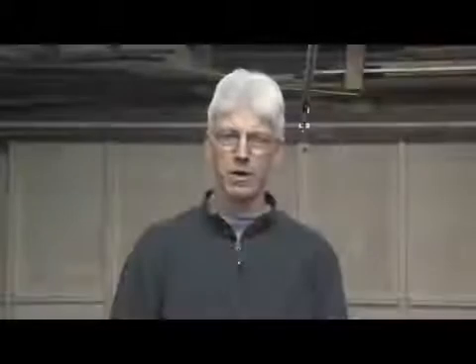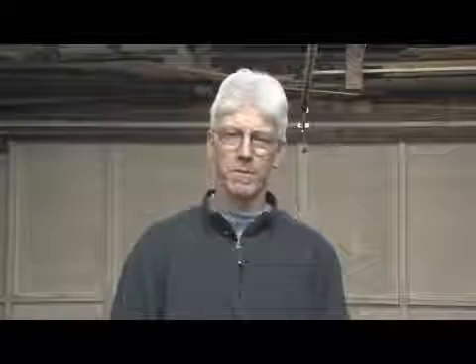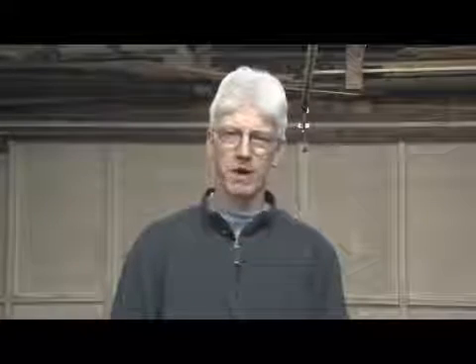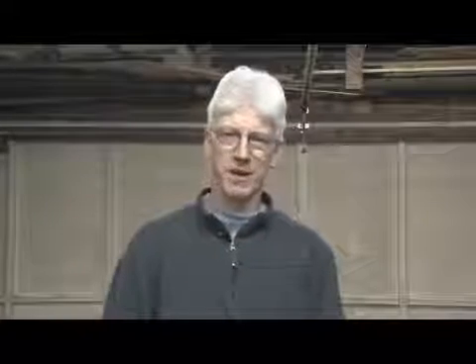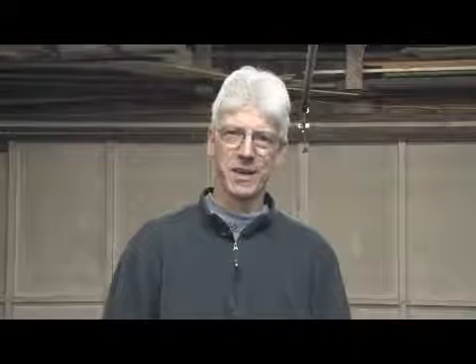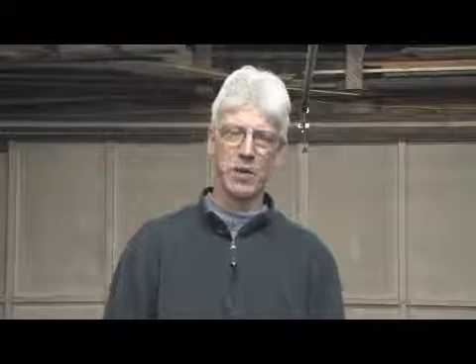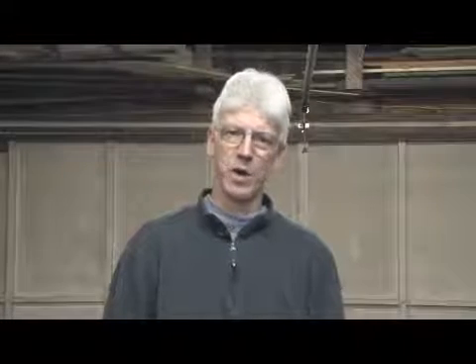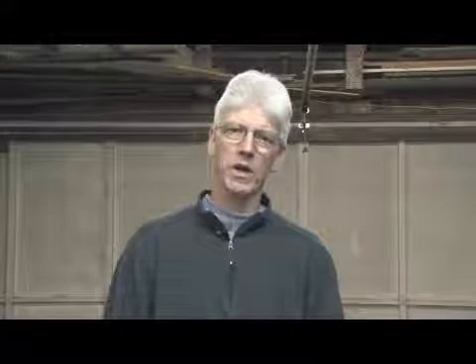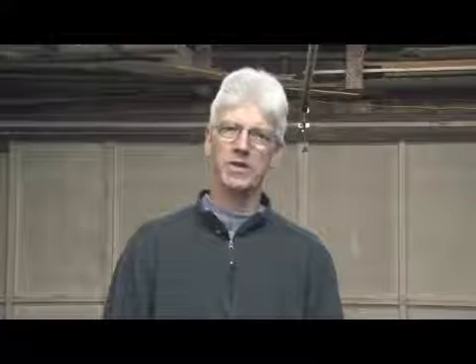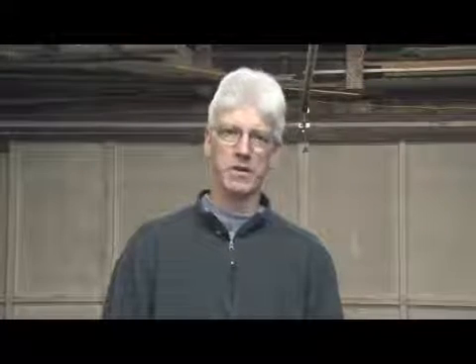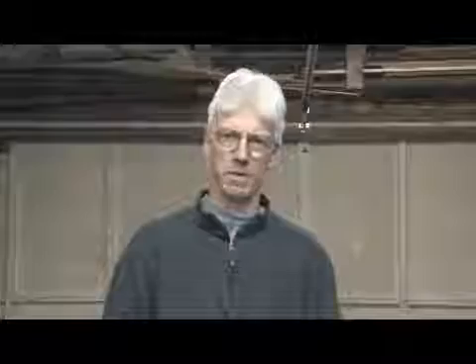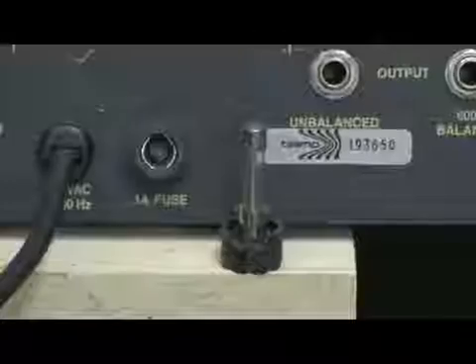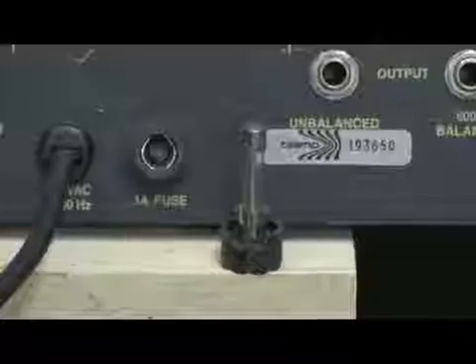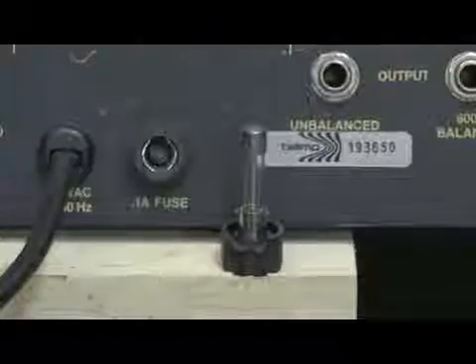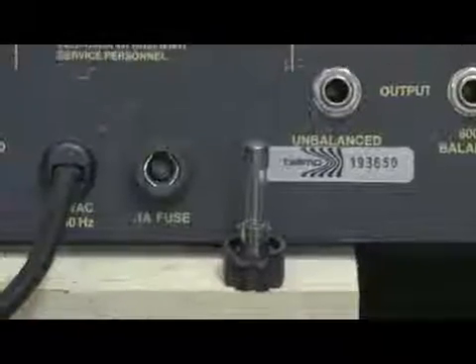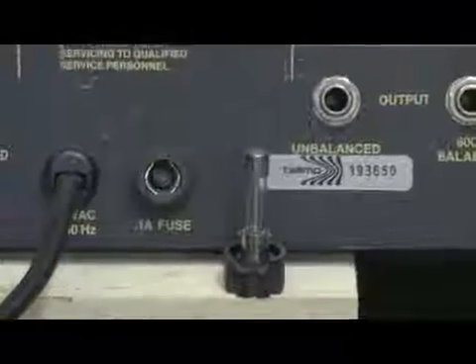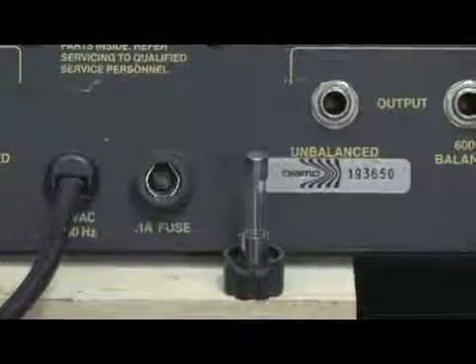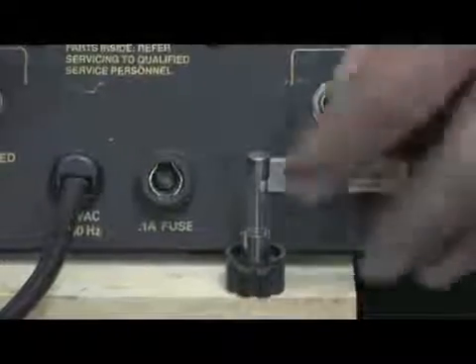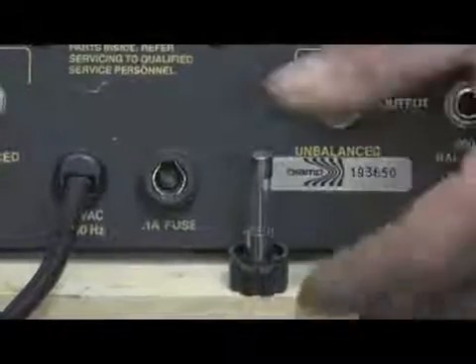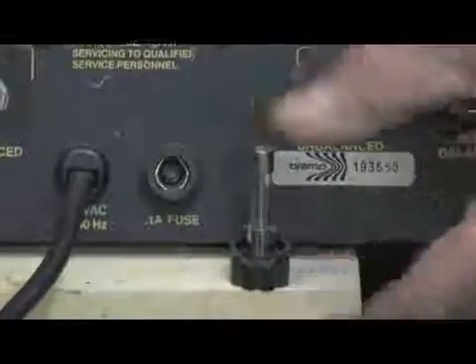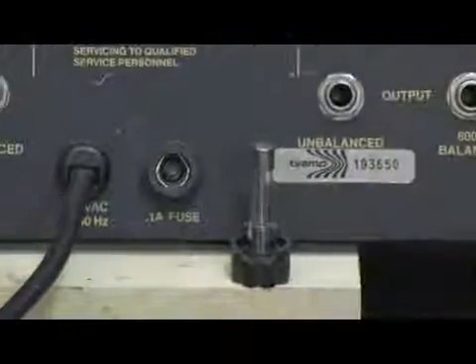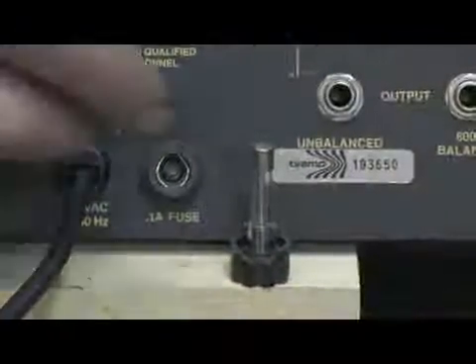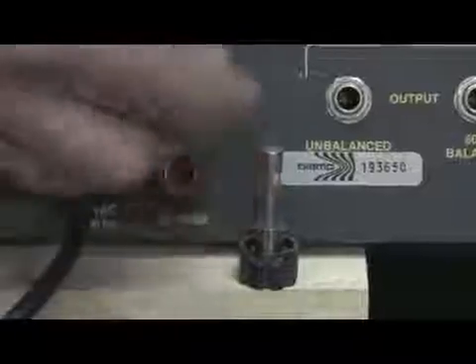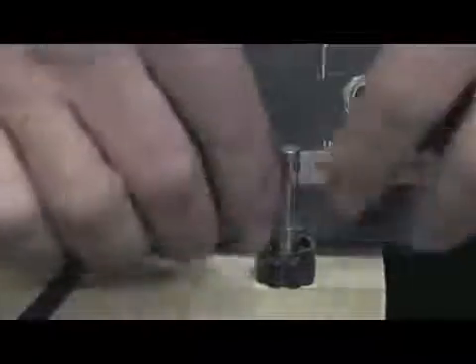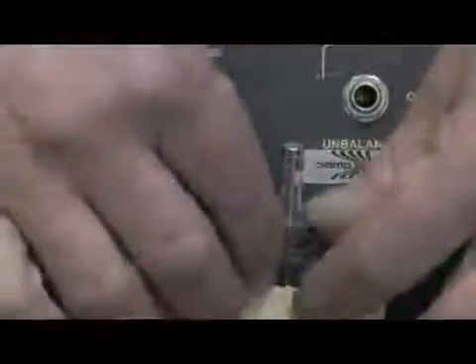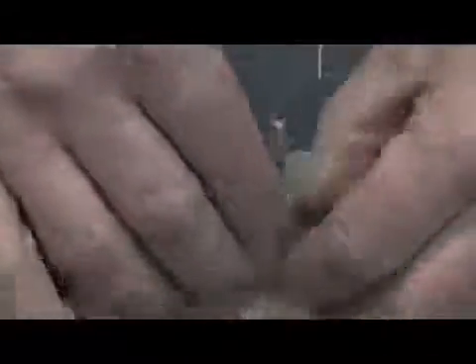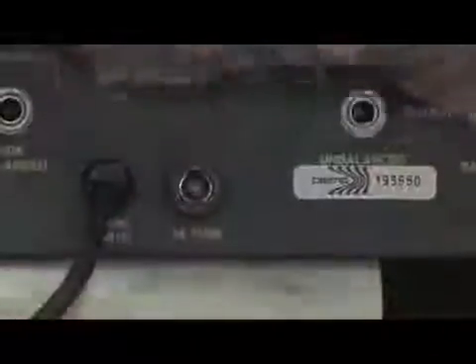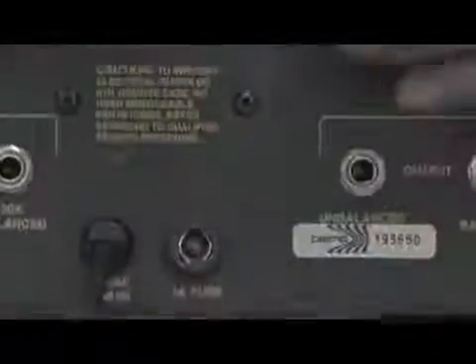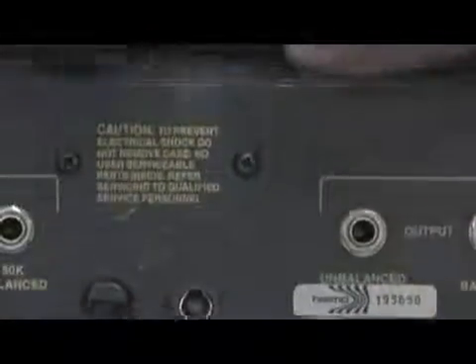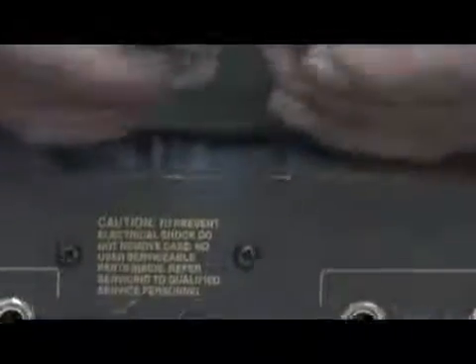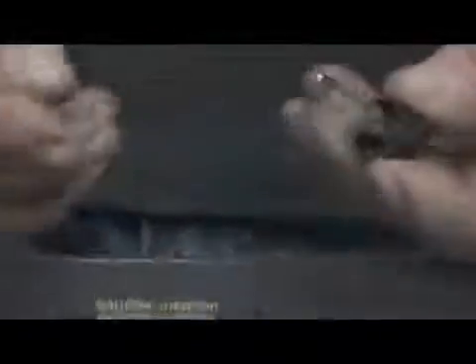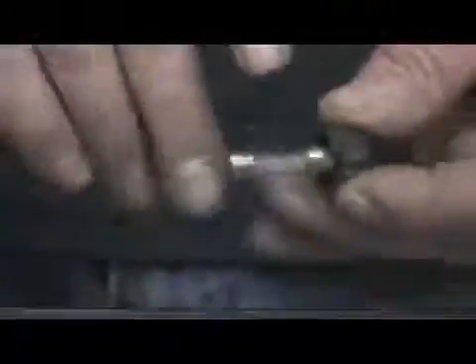Hello, my name is Mark Blocker and in this segment we're going to cover what could cause a fuse to blow. Here I've got a fuse removed from an electrical item and it's in its socket holder so we can see what the fuse is.